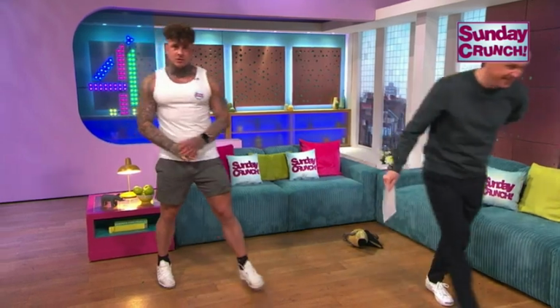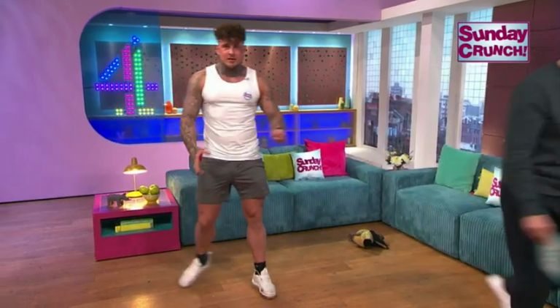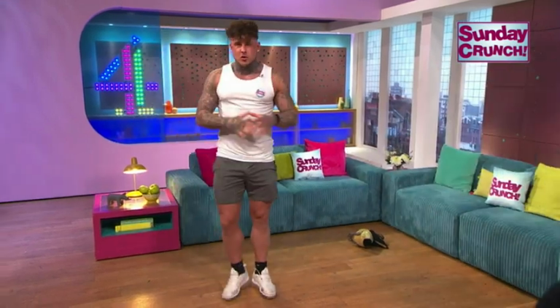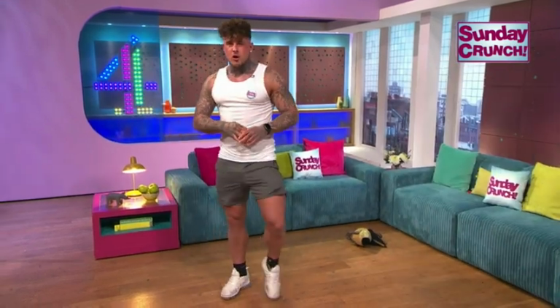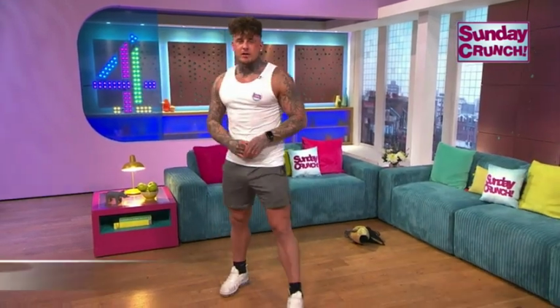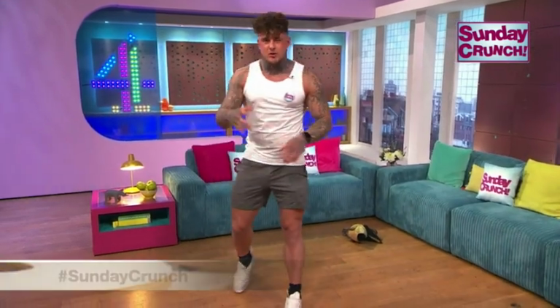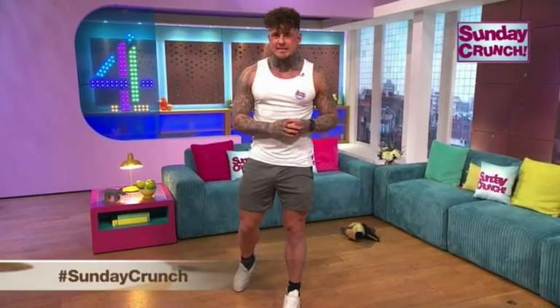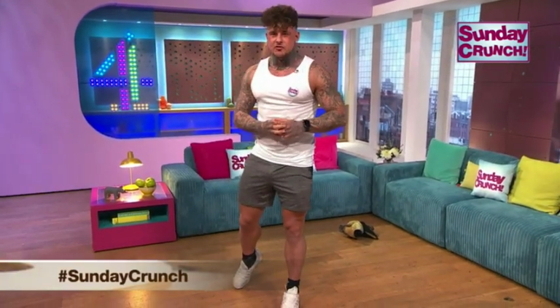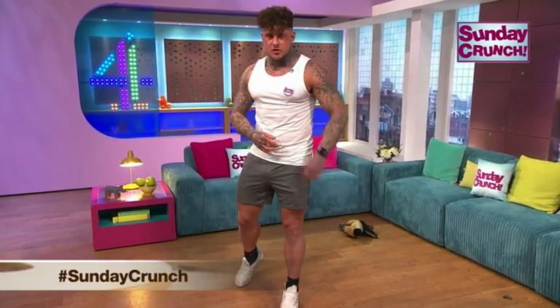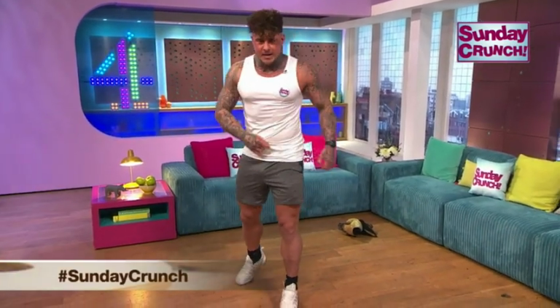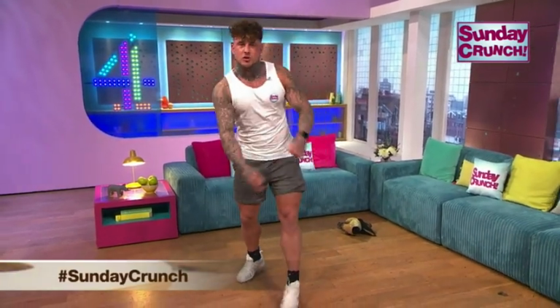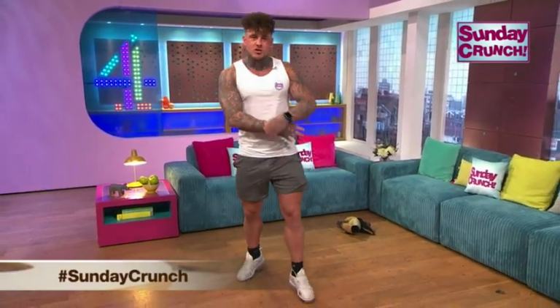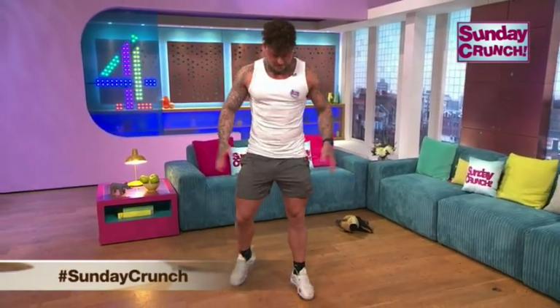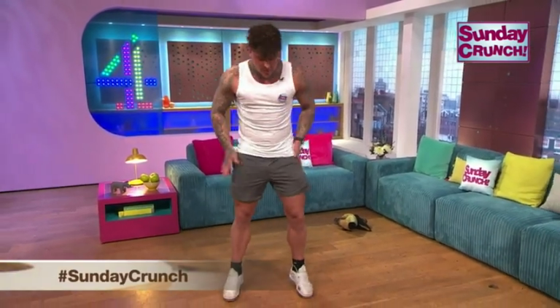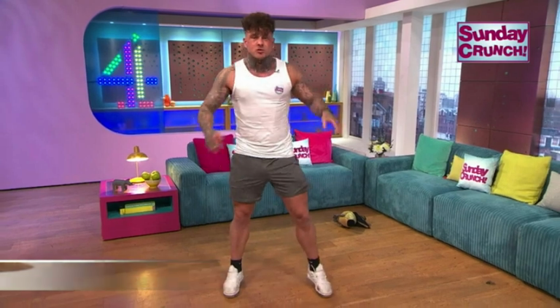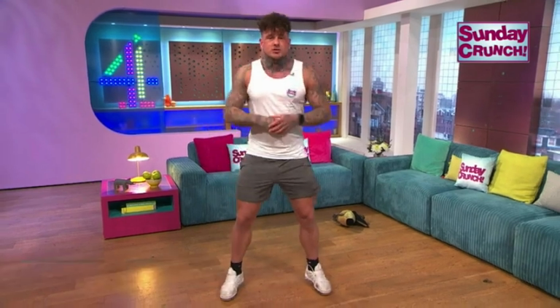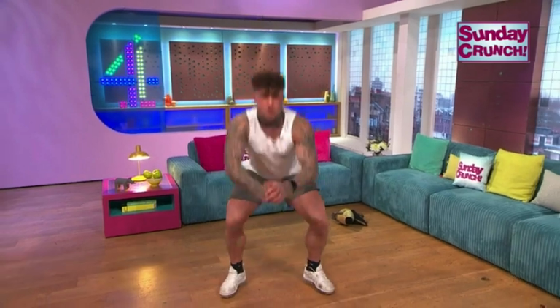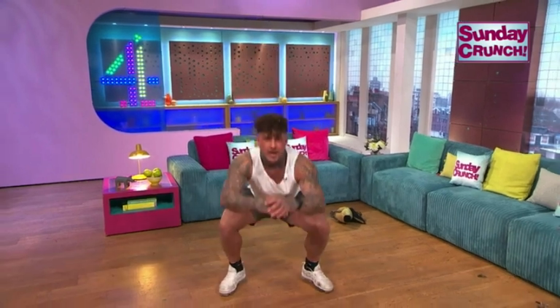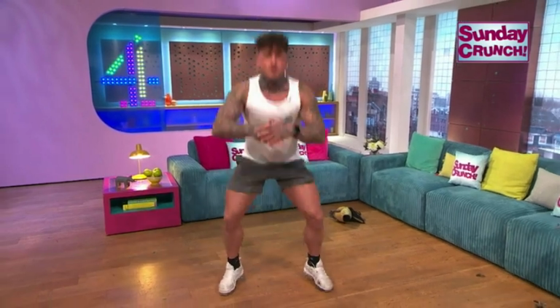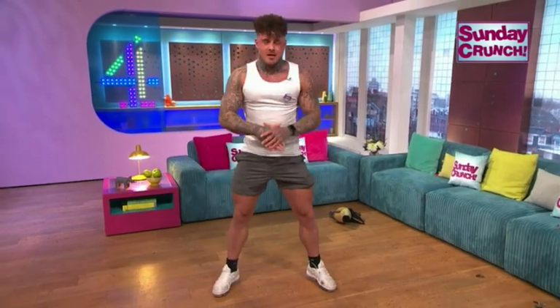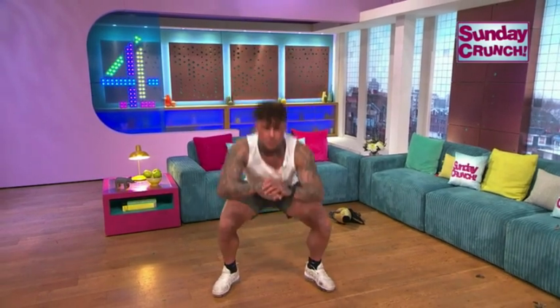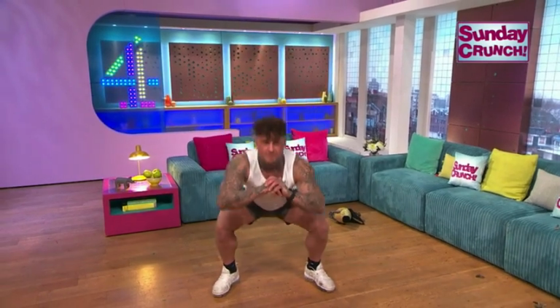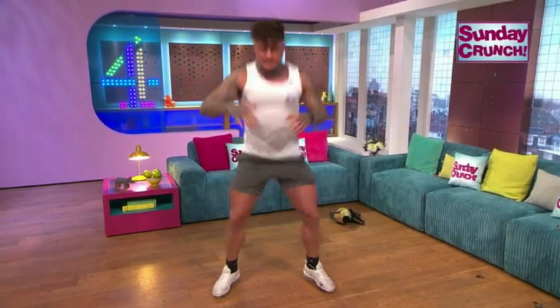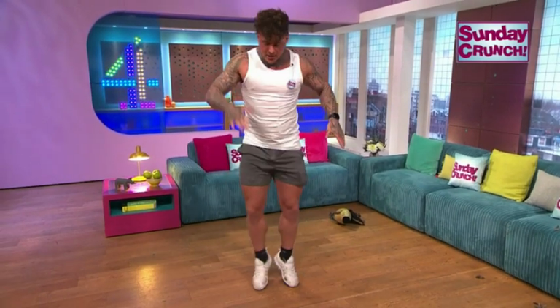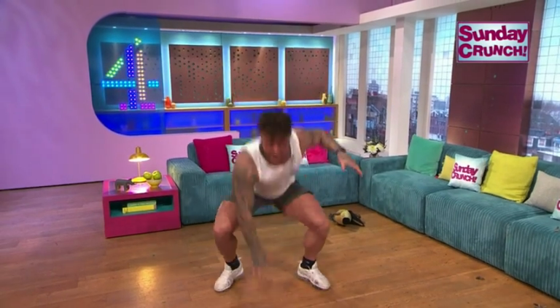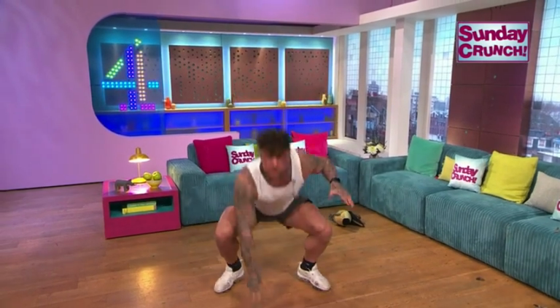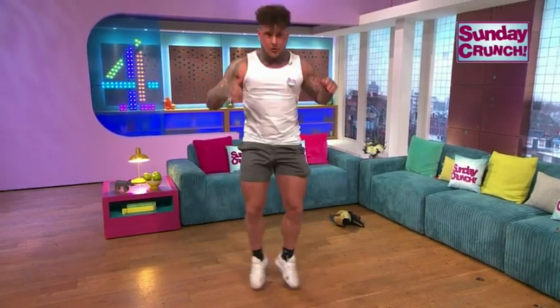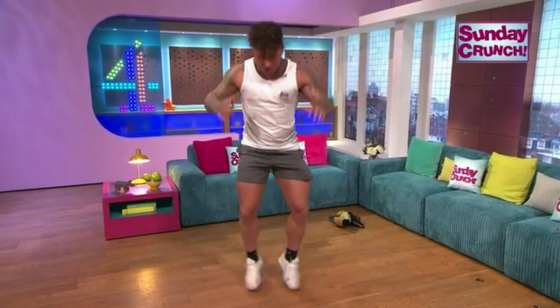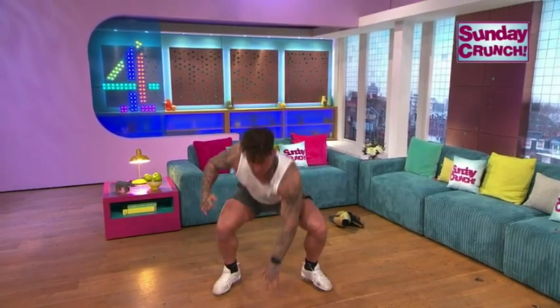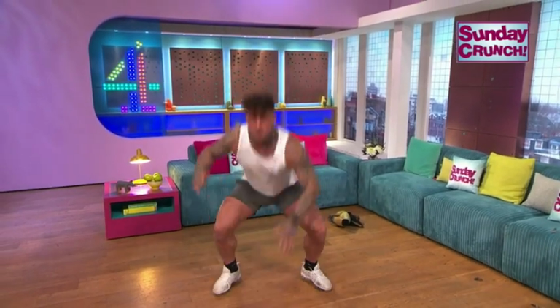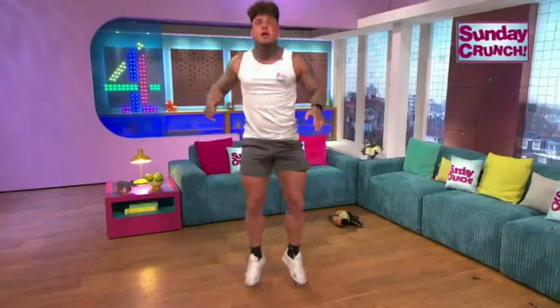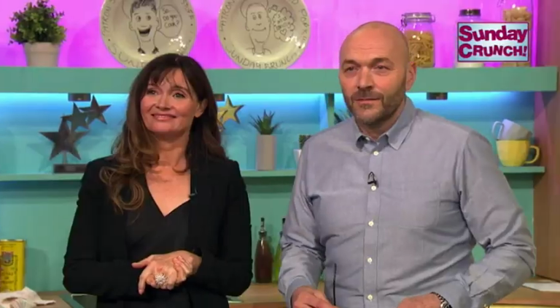I'm going to take you through a quick workout that we do backstage at Dream Boys sometimes. We're going to start off with squats. We're going down. If you want to advance this, you can come in and touch the floor.